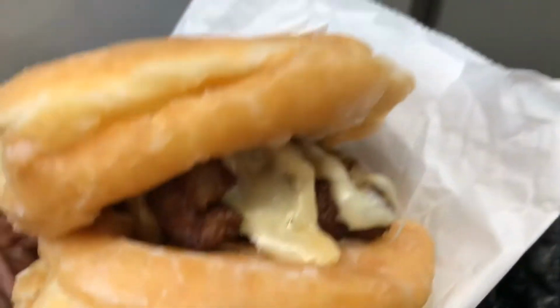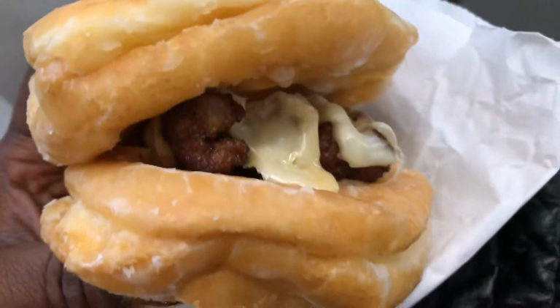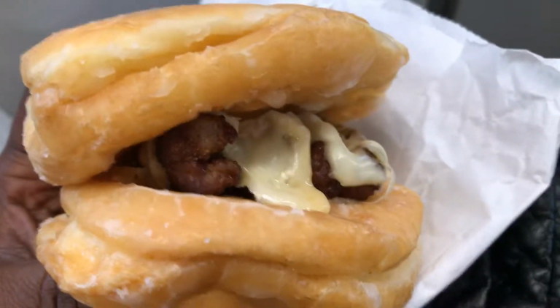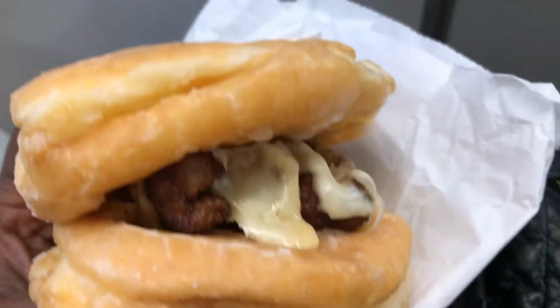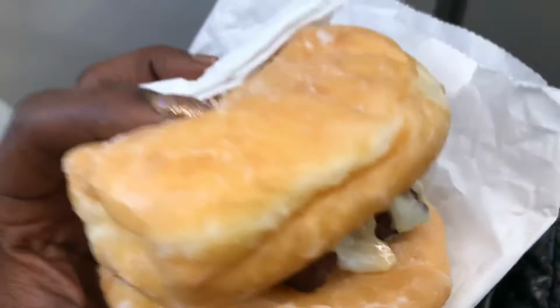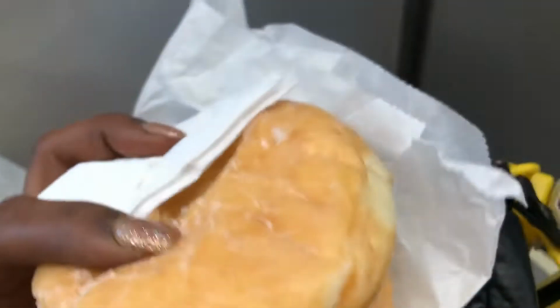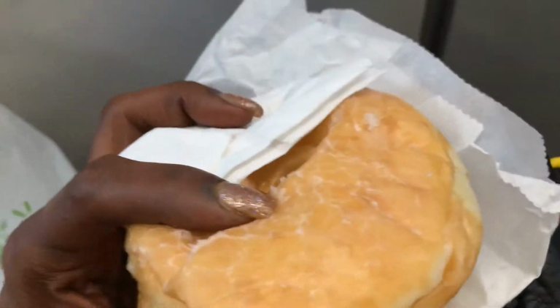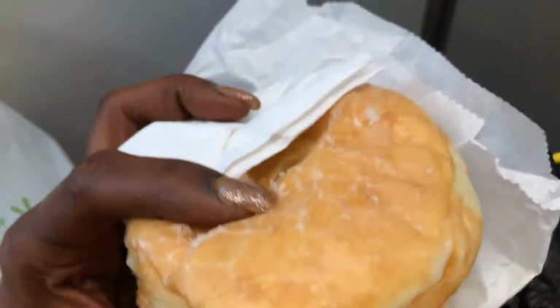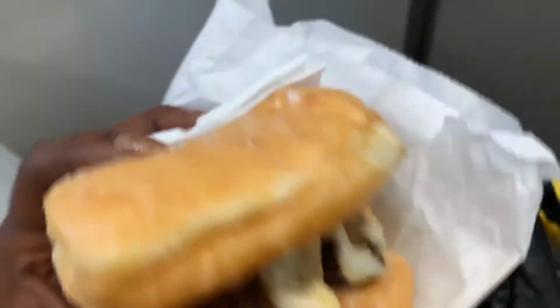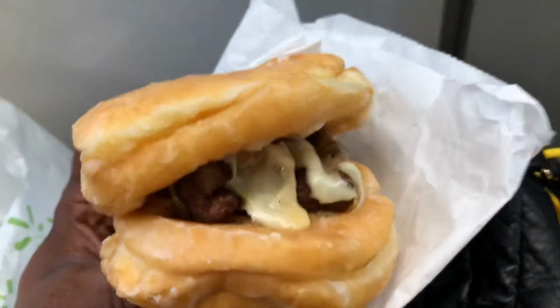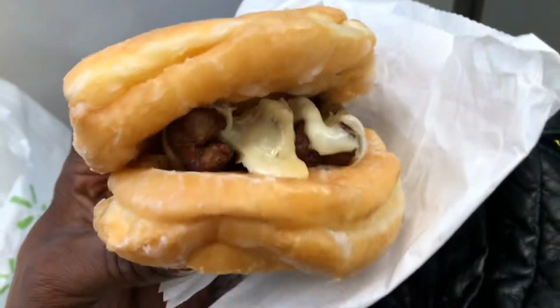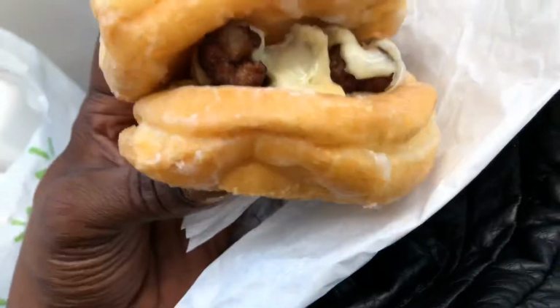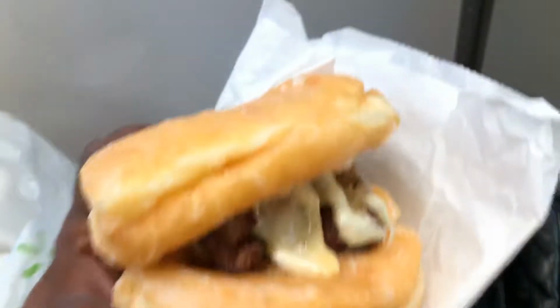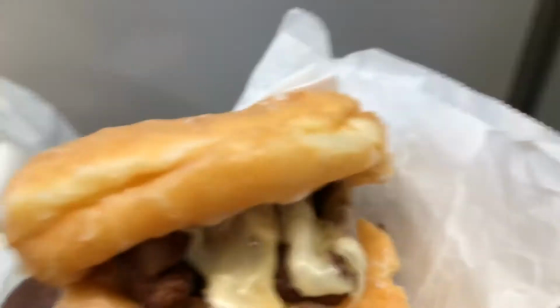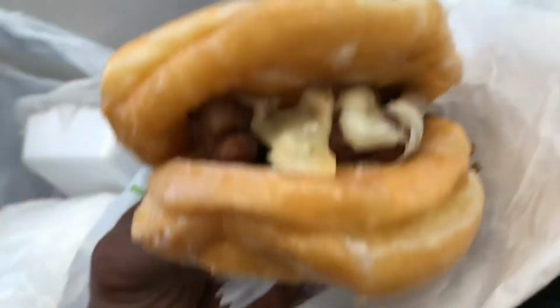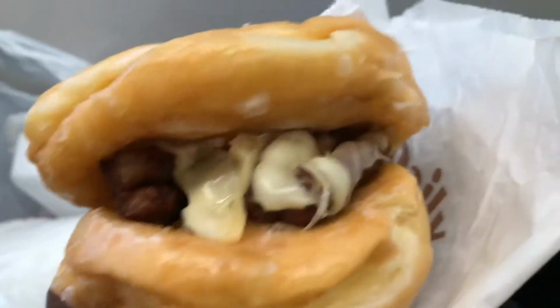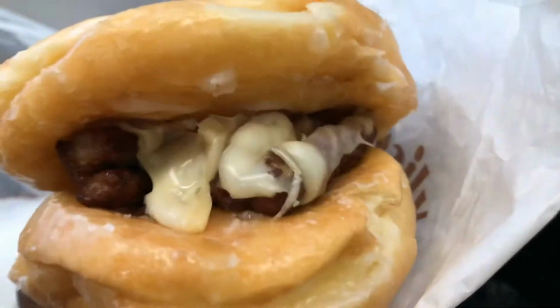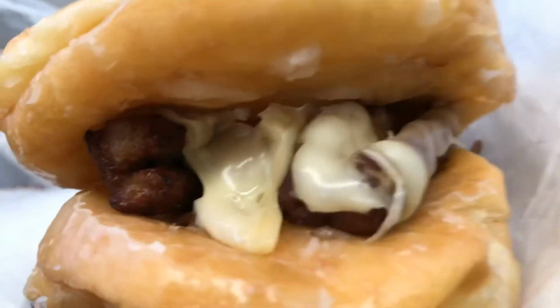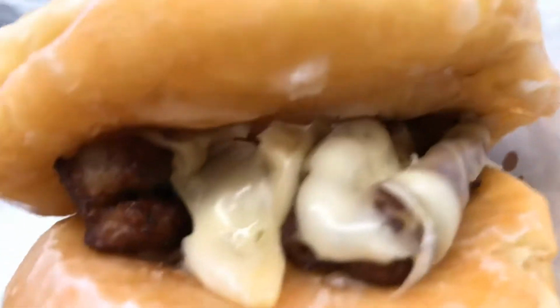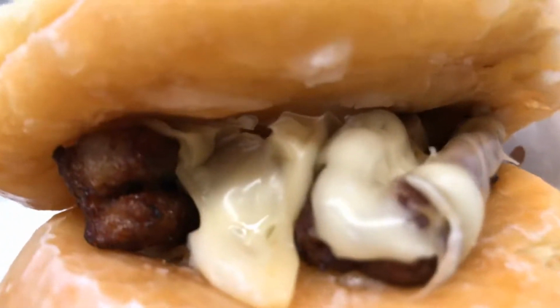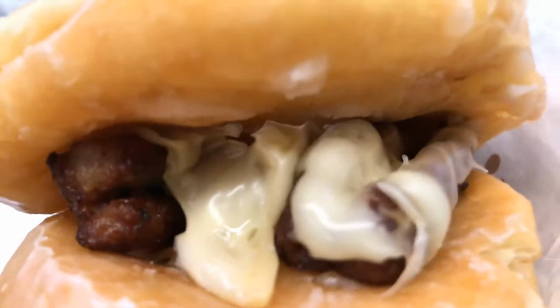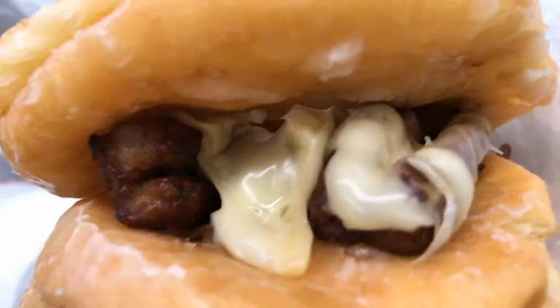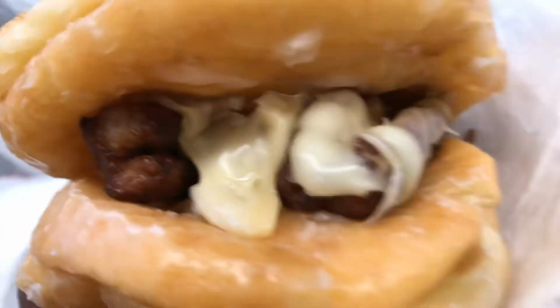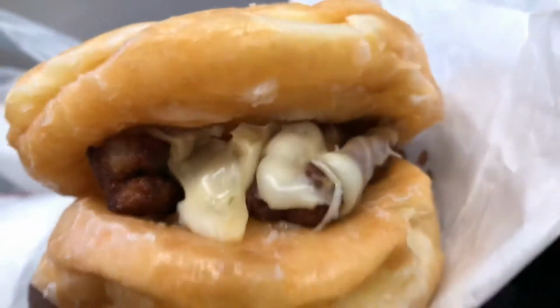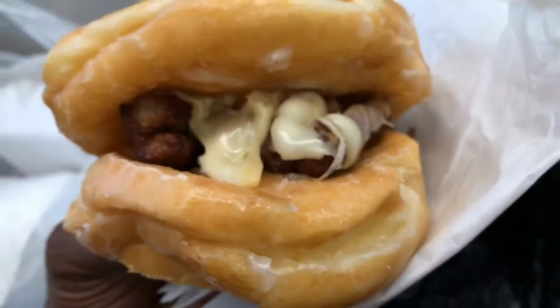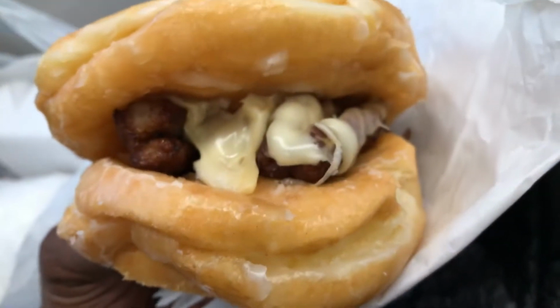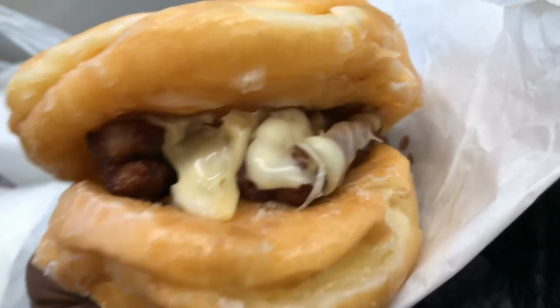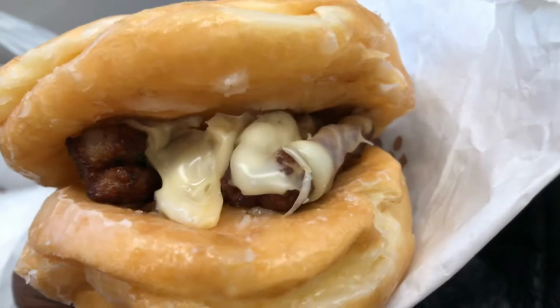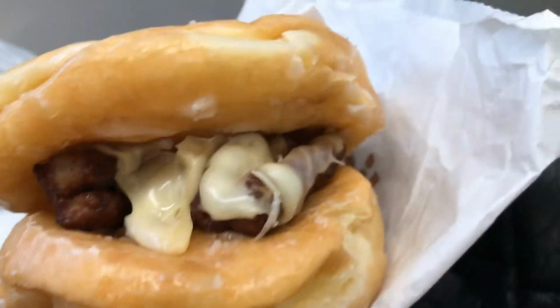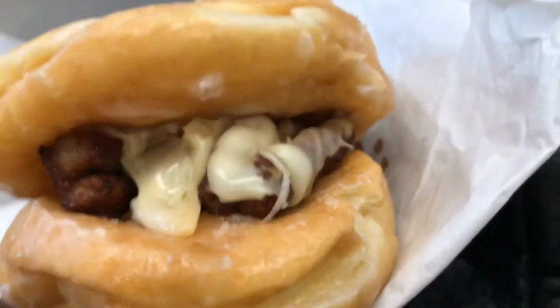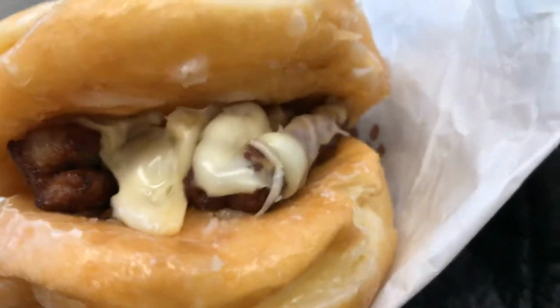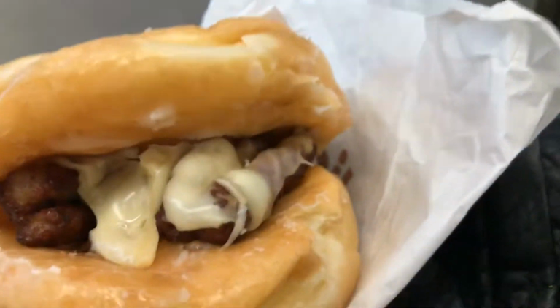Y'all try that. It's like a breakfast sandwich. Y'all see that? Yum, yum. My homemade breakfast sandwich.